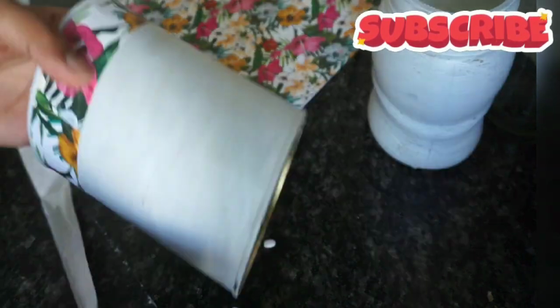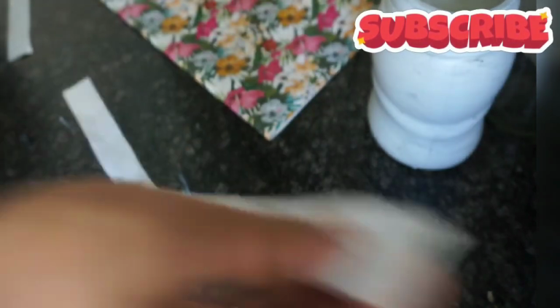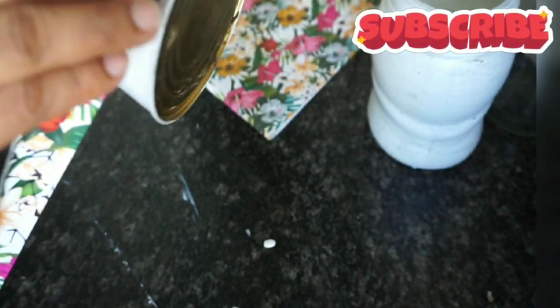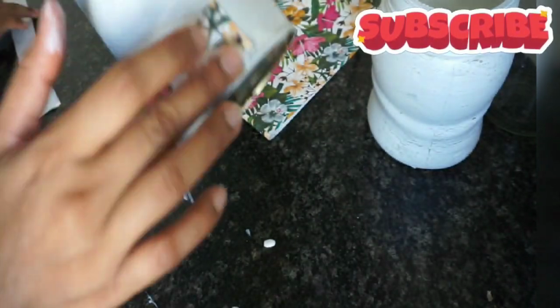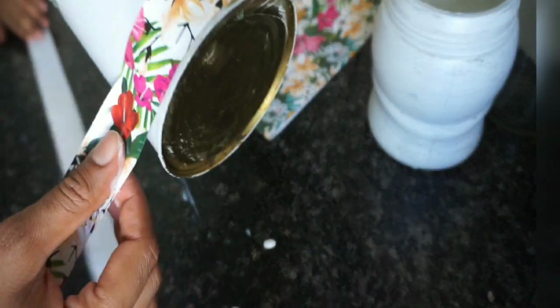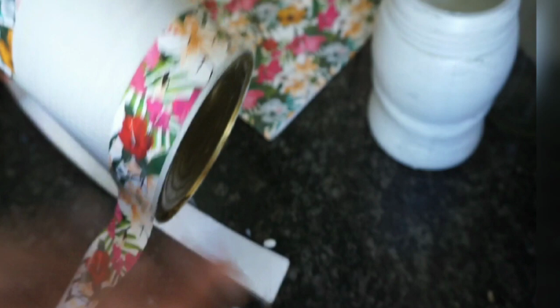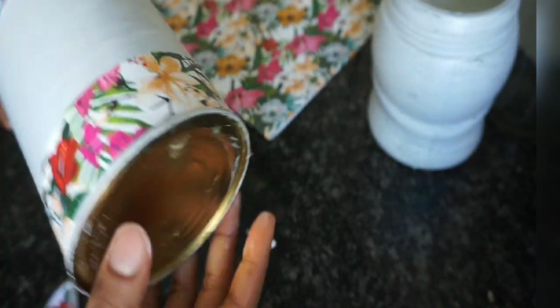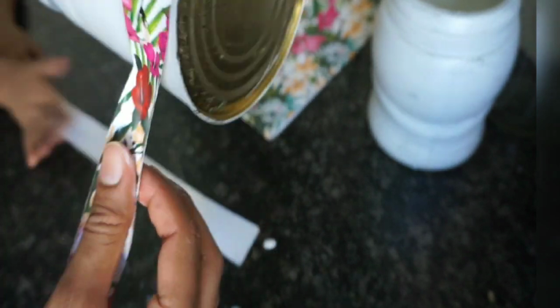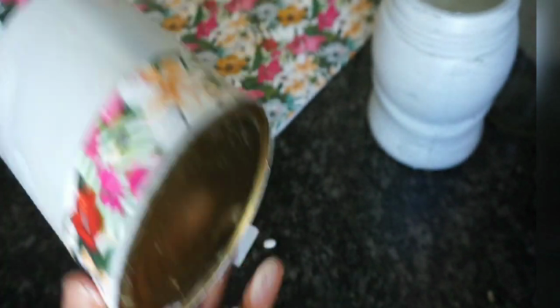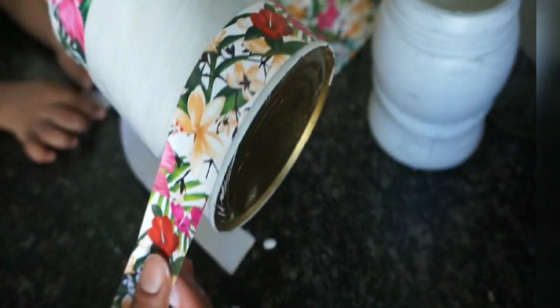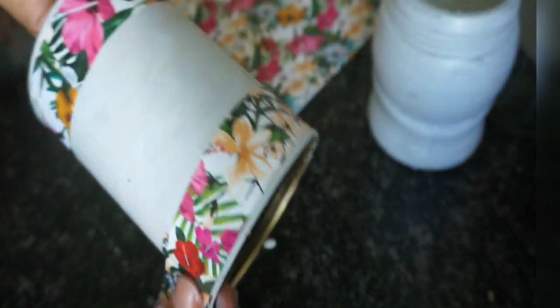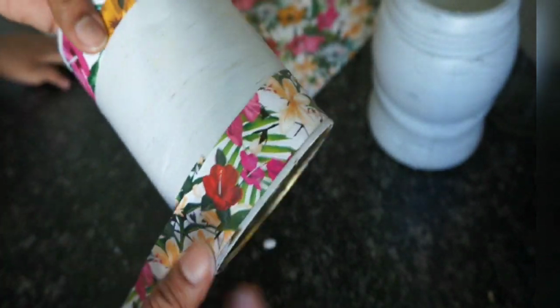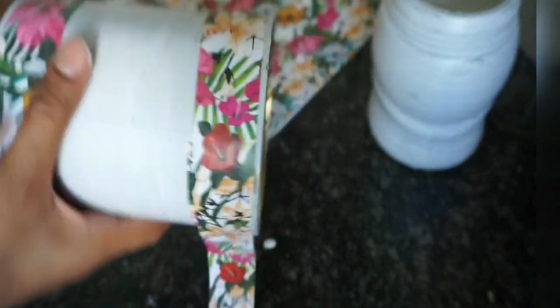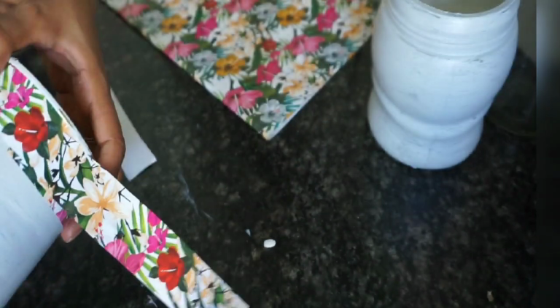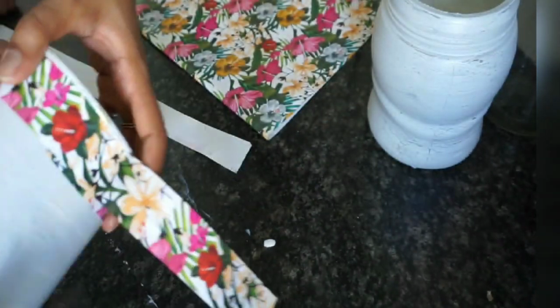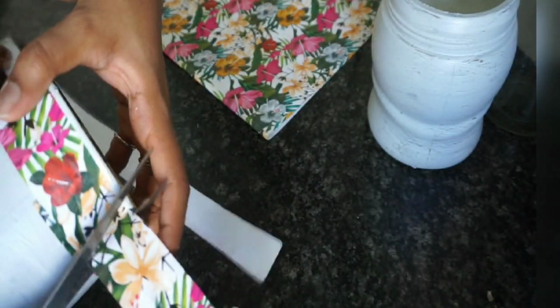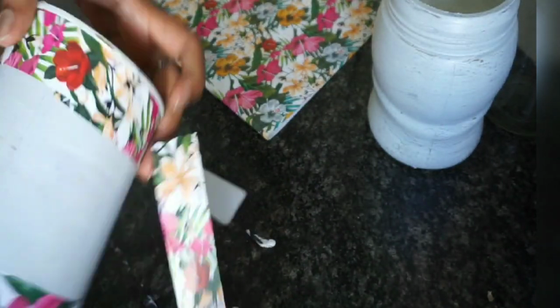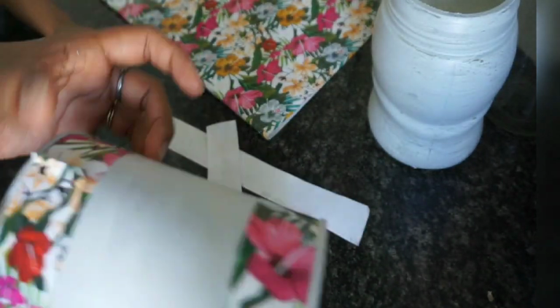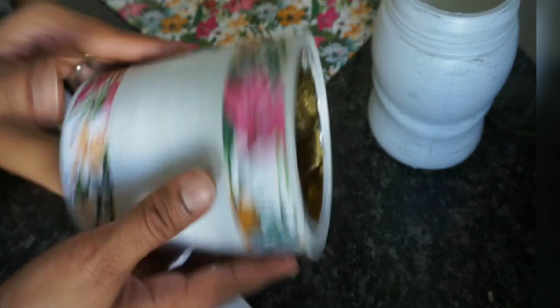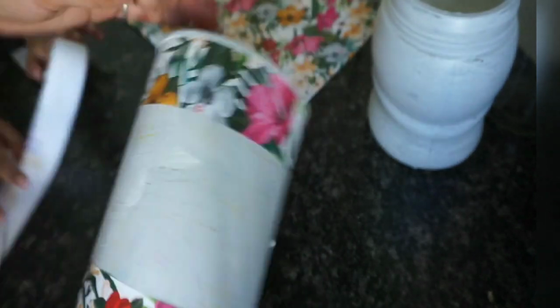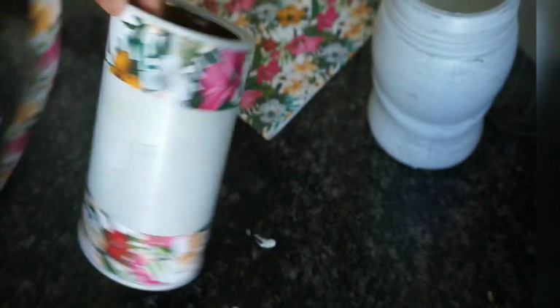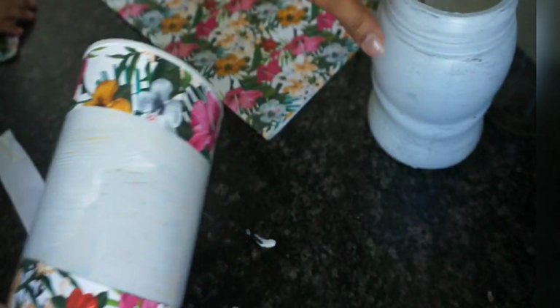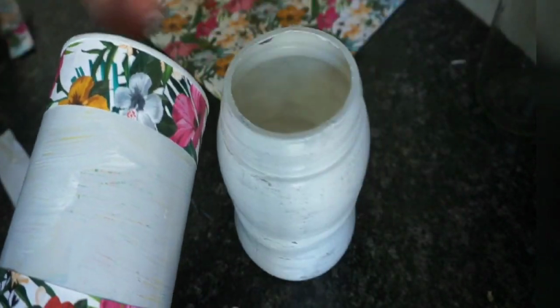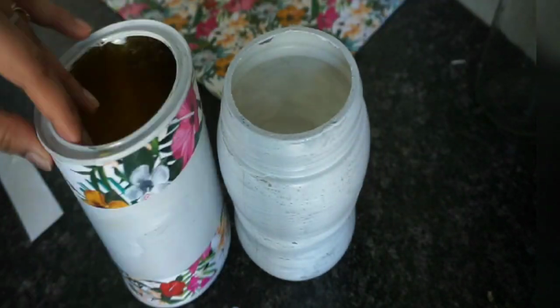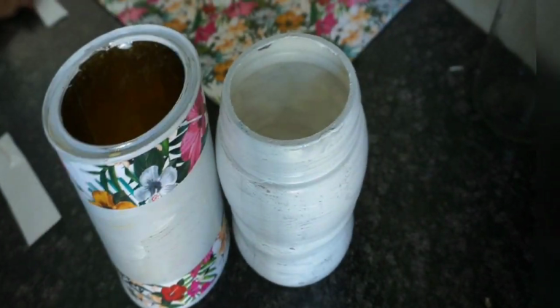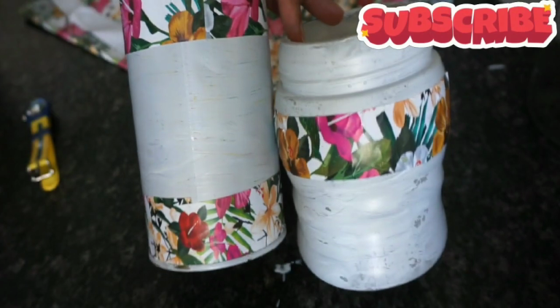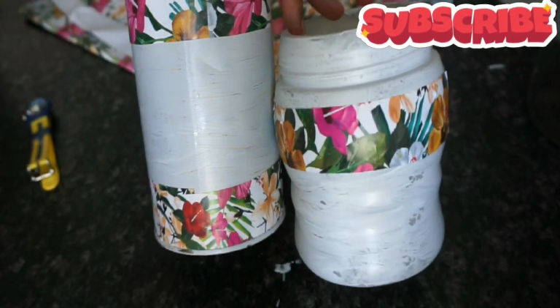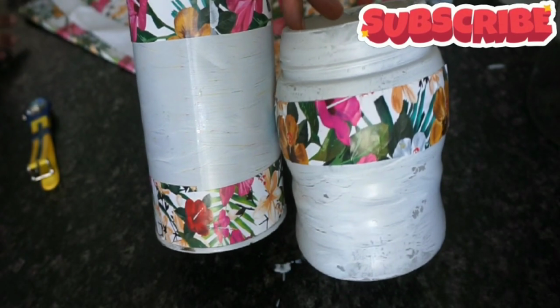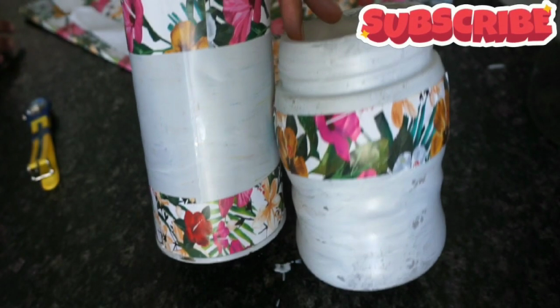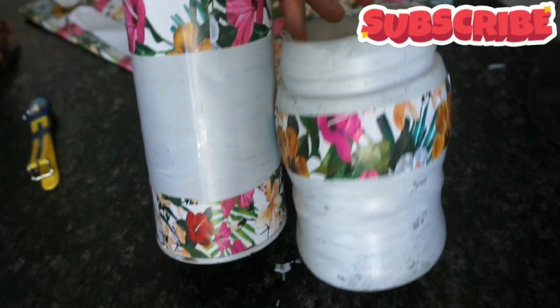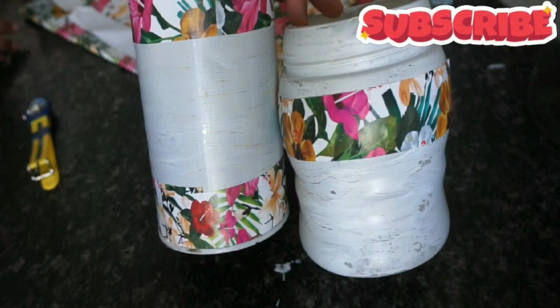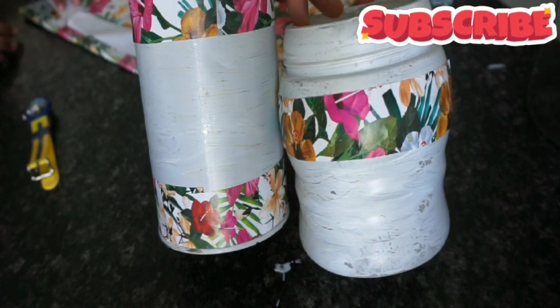Now you can see, with the help of fevicol or glue, I am pasting this like a paste. Now it is up to you that you can paste it in any pattern or design.